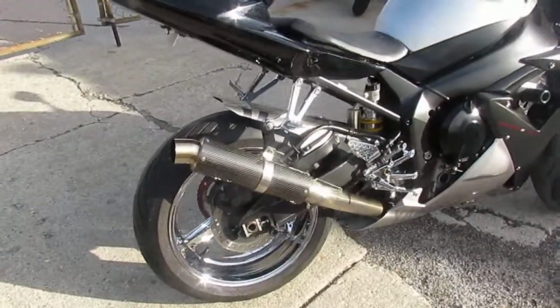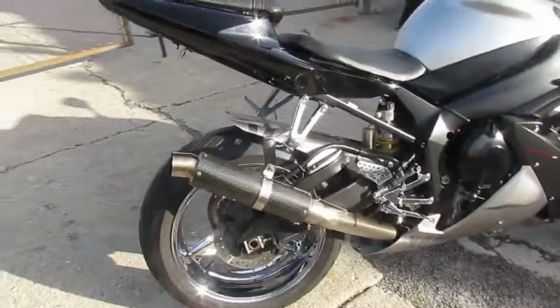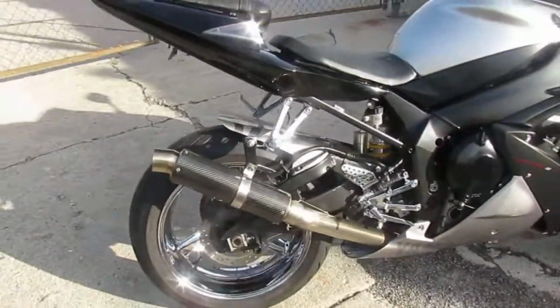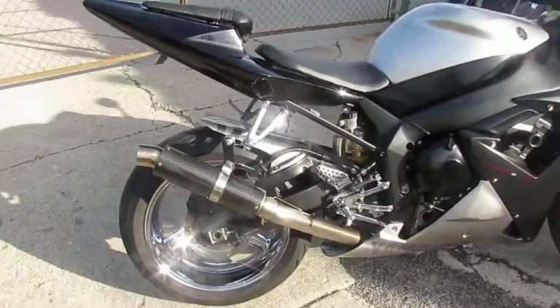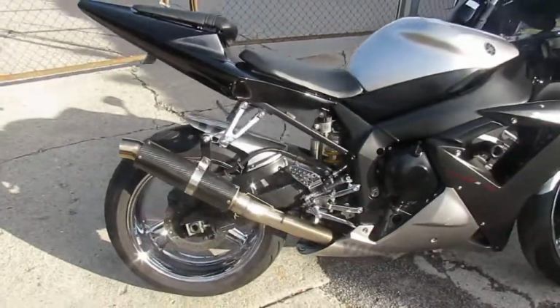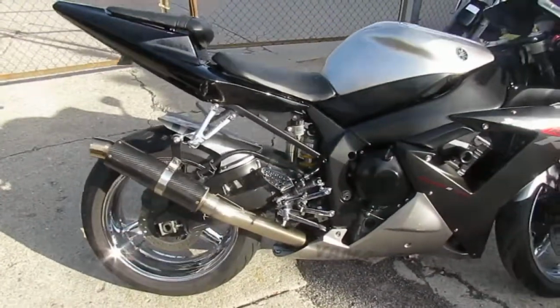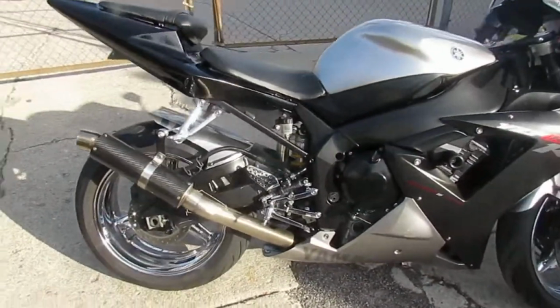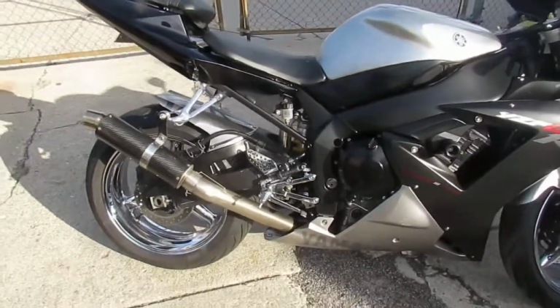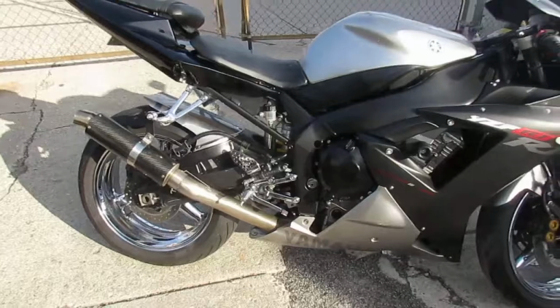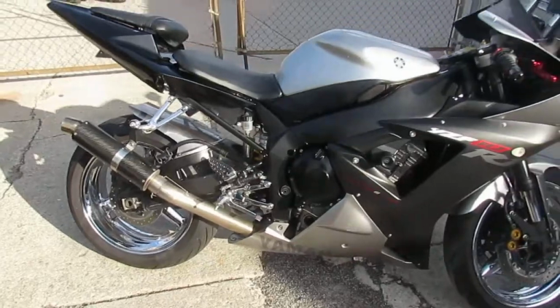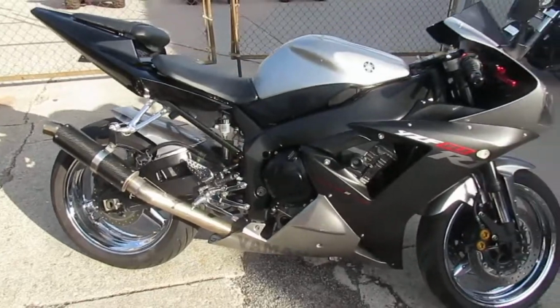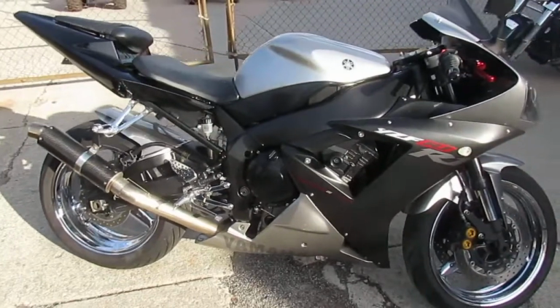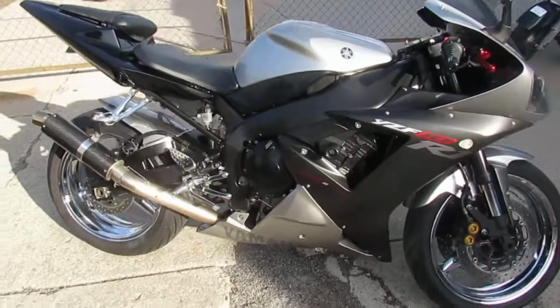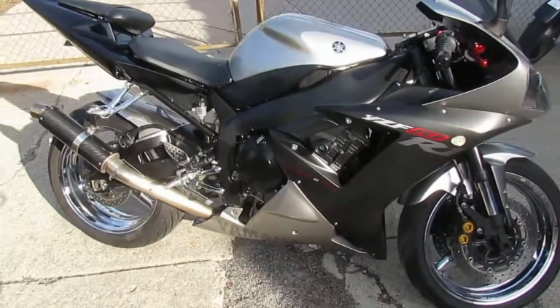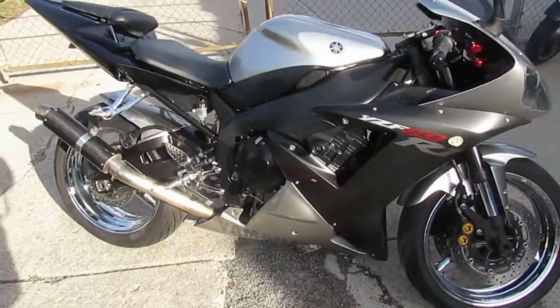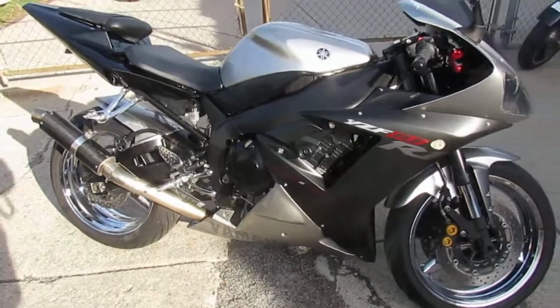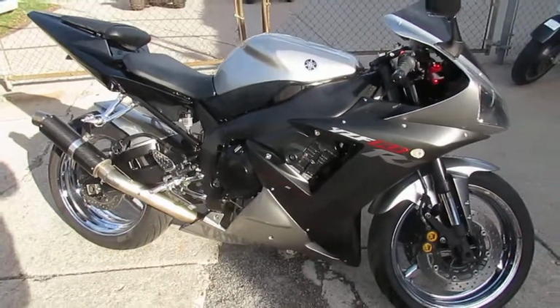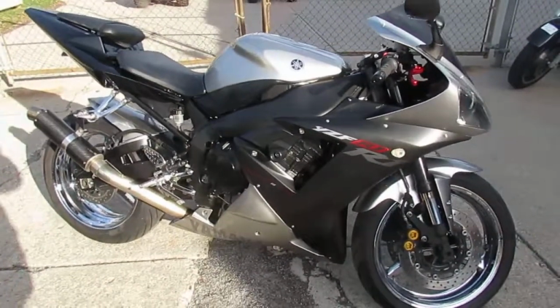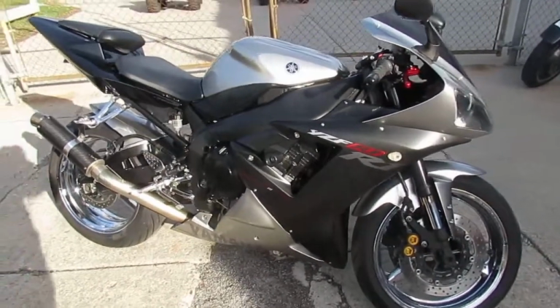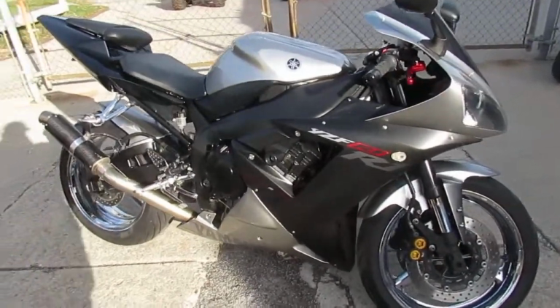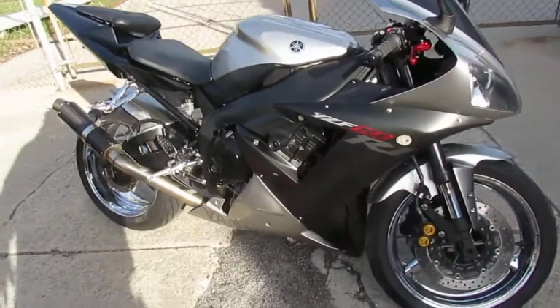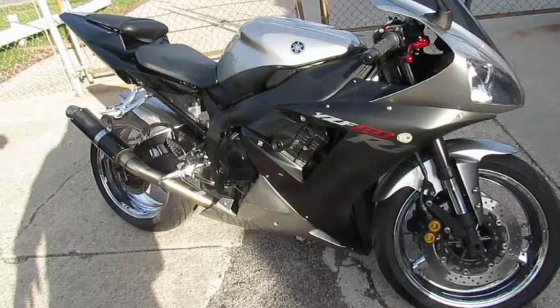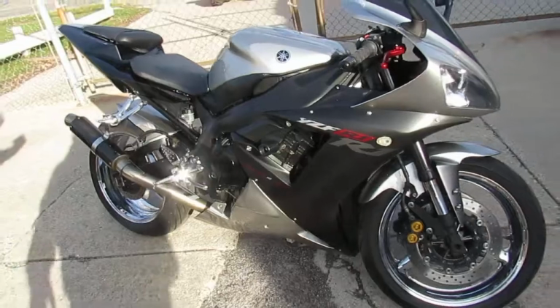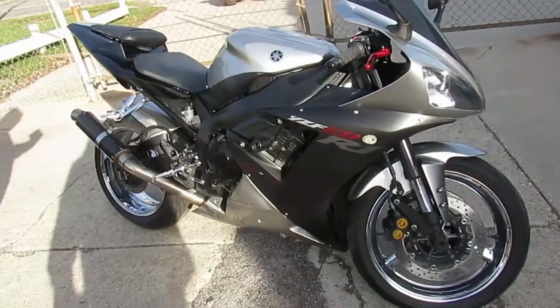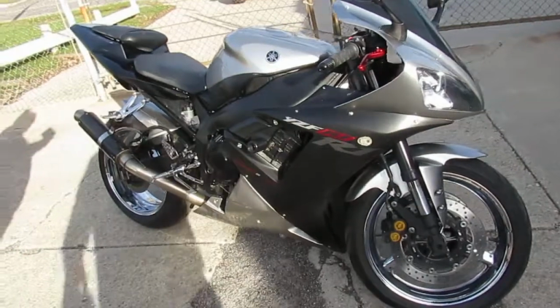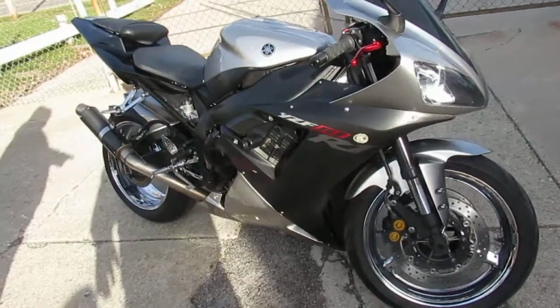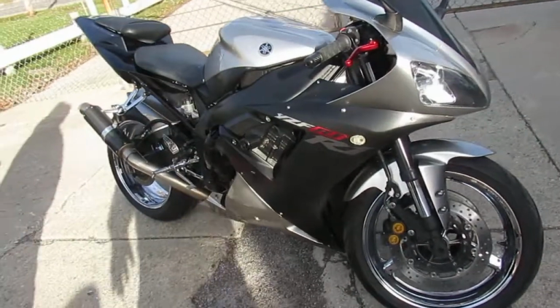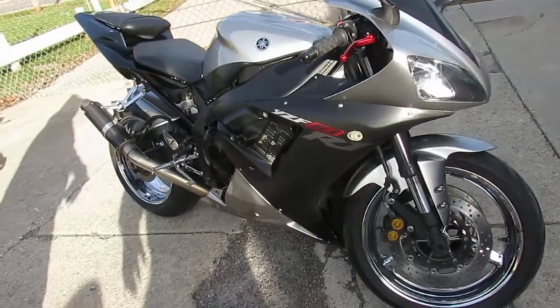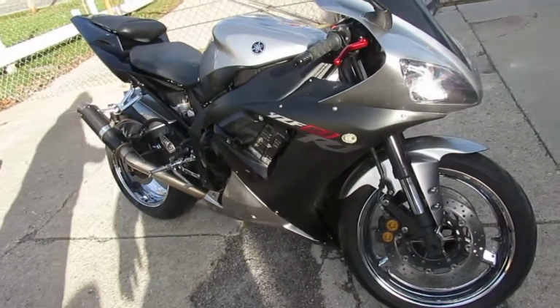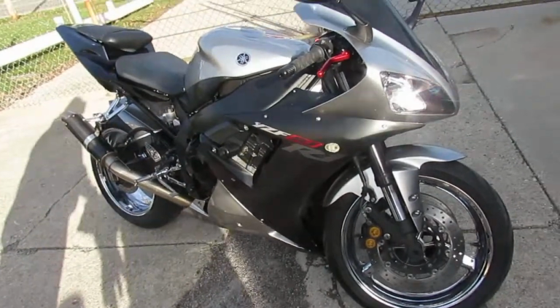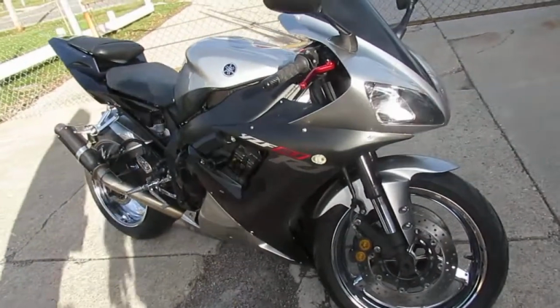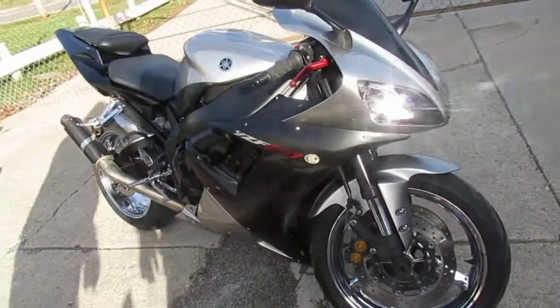This bike turns heads. Everywhere you go, everyone's going to check it out. It's a sharp bike. Runs strong, doesn't need anything. It's only $3,999.